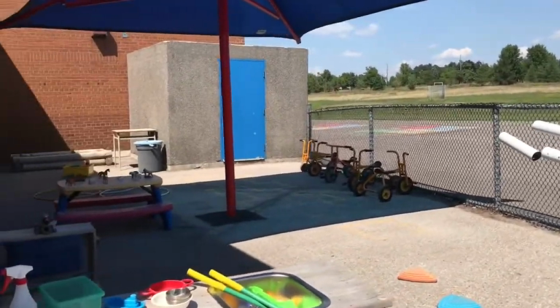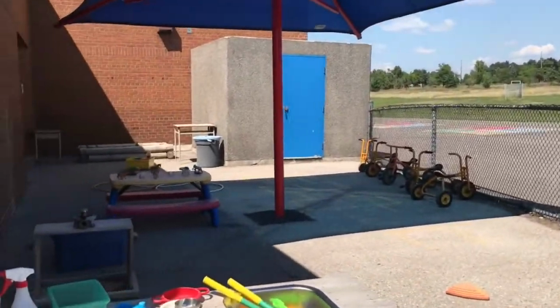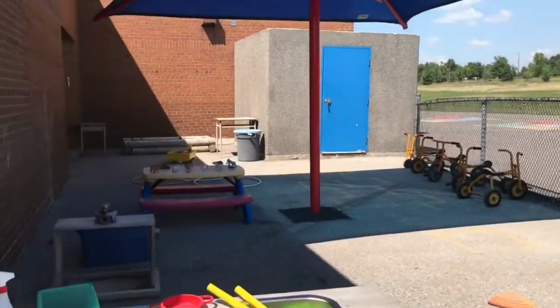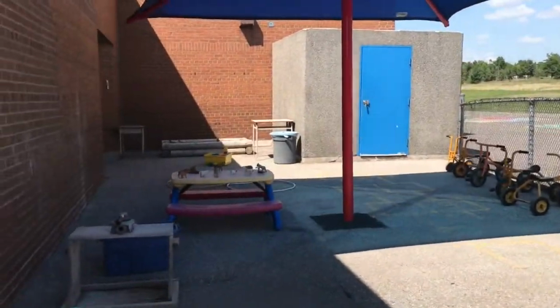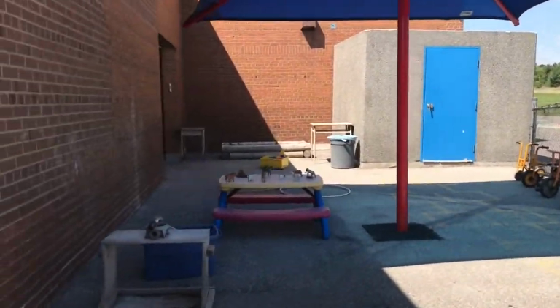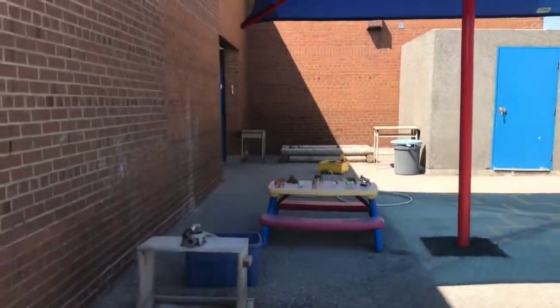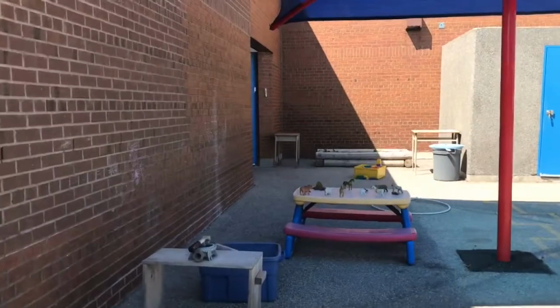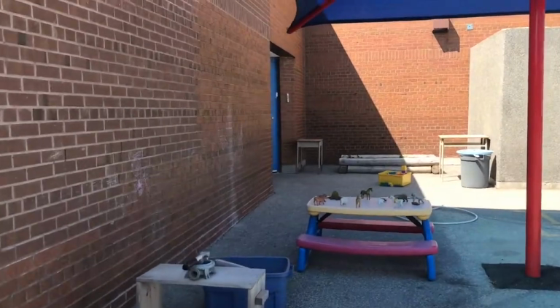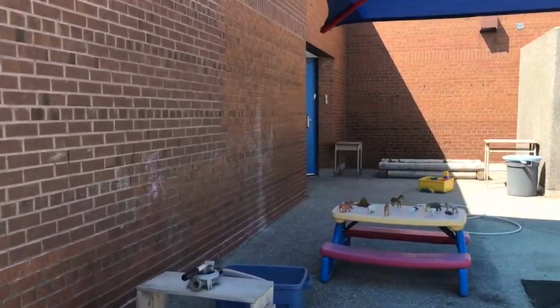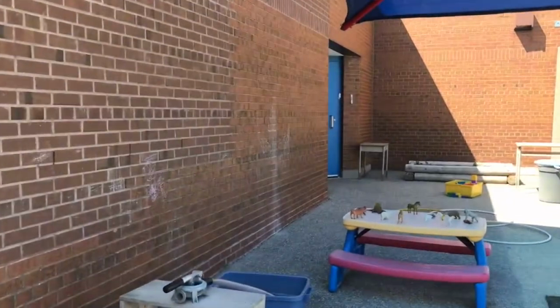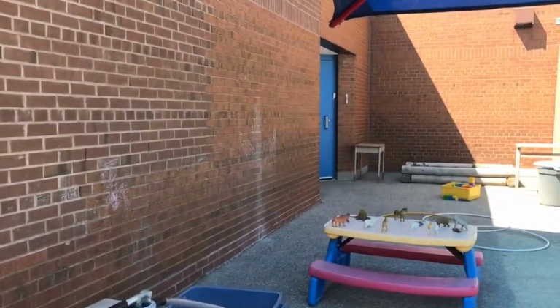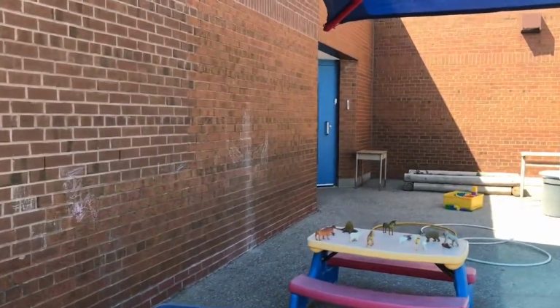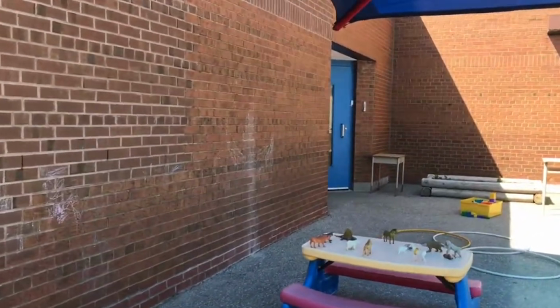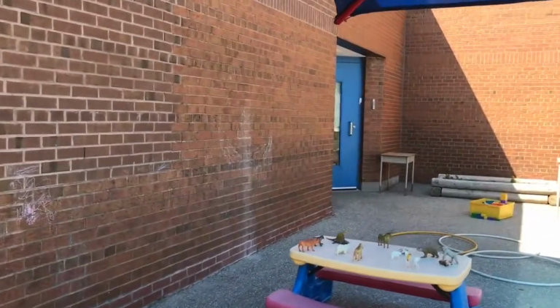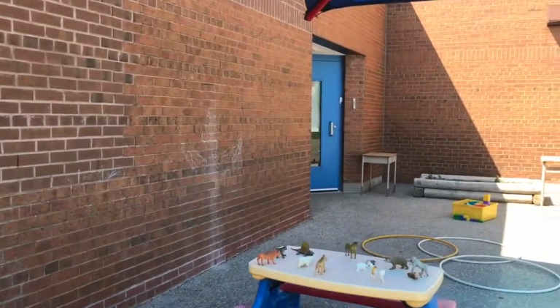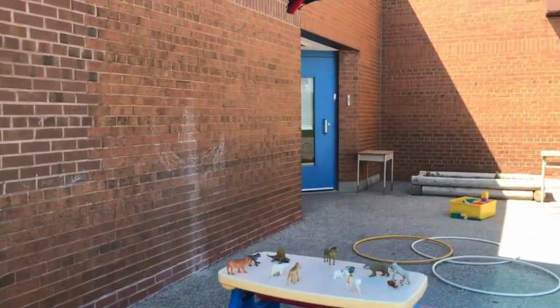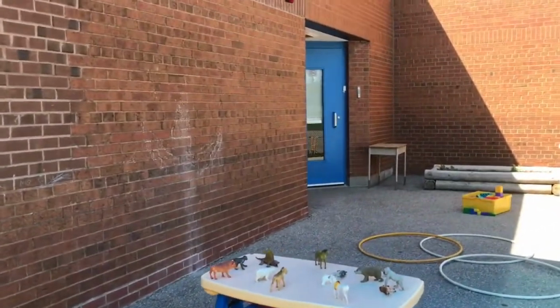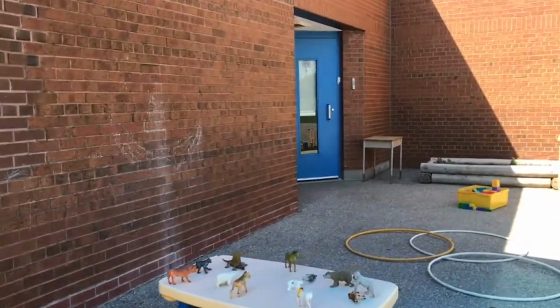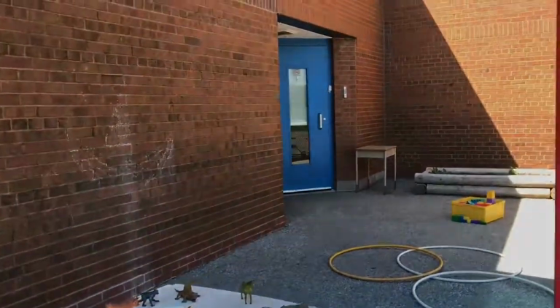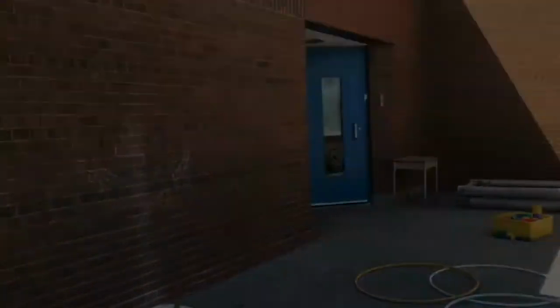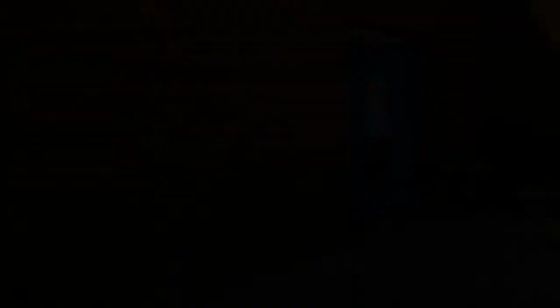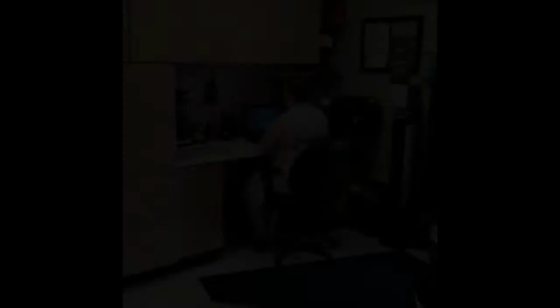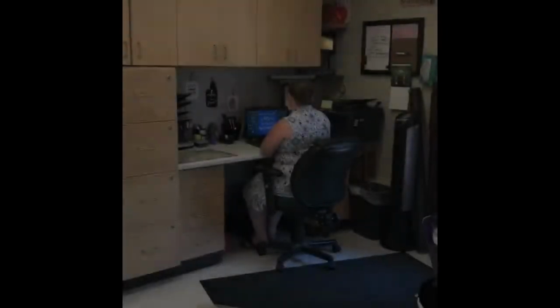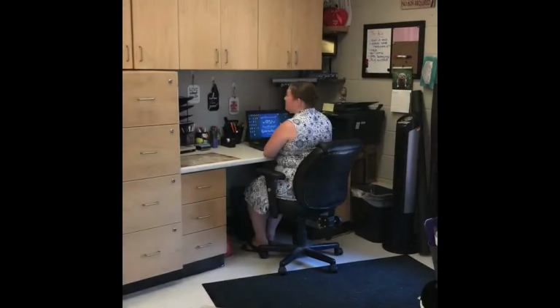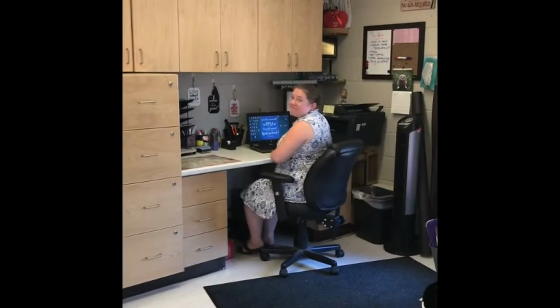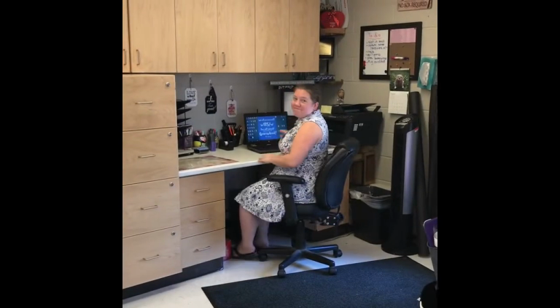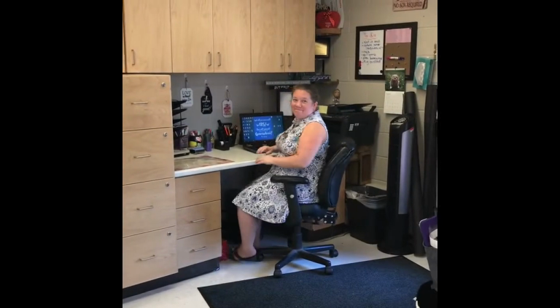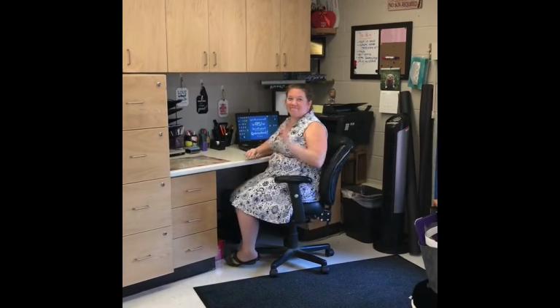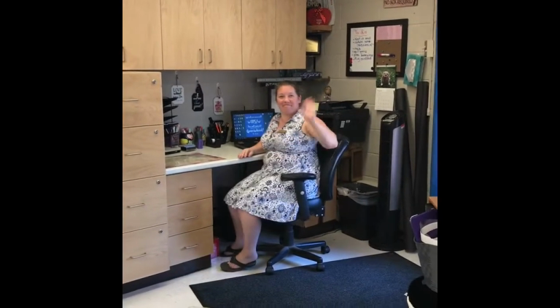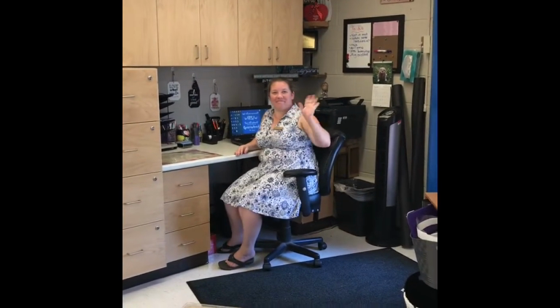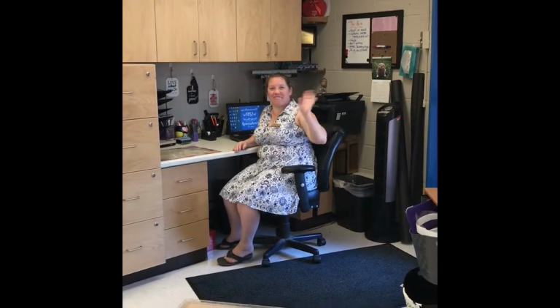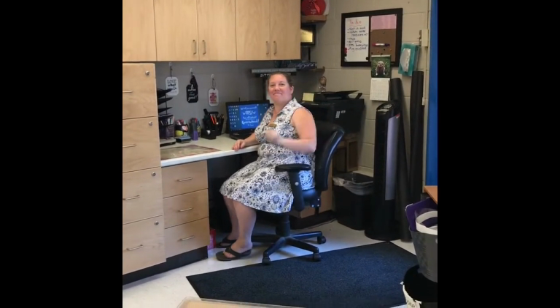Around the back of the building is the entrance to the childcare. Come on inside! Hi, my name is Ms. Carrie. I'm the supervisor.